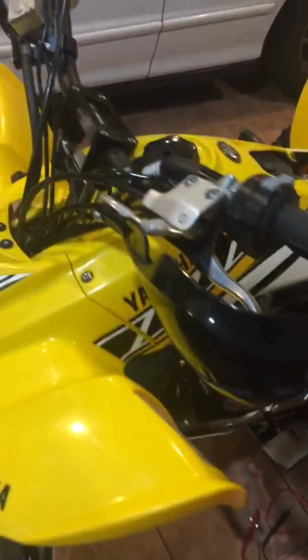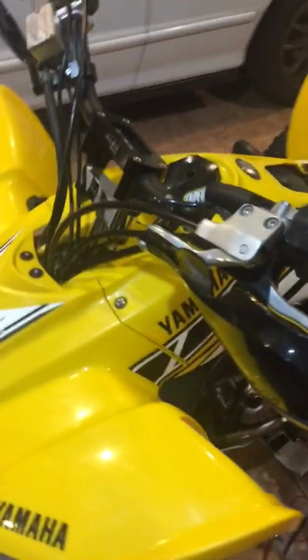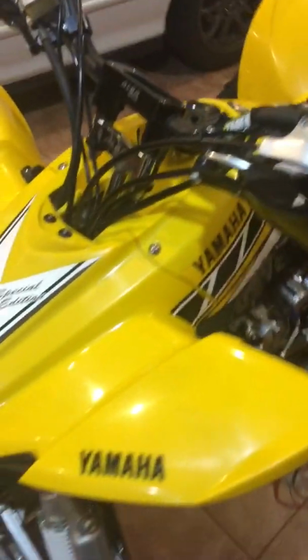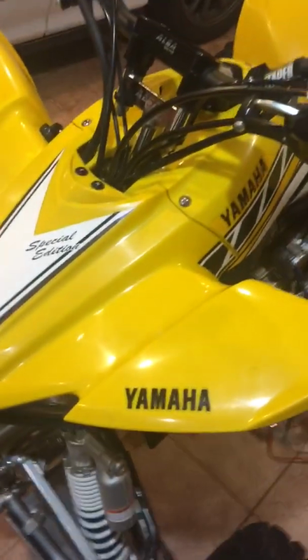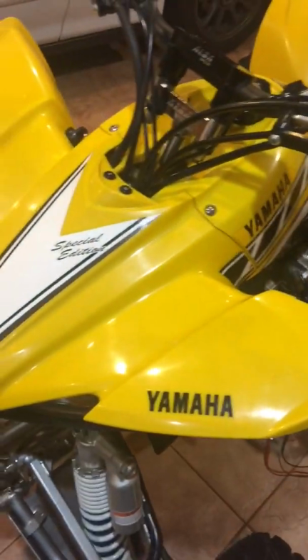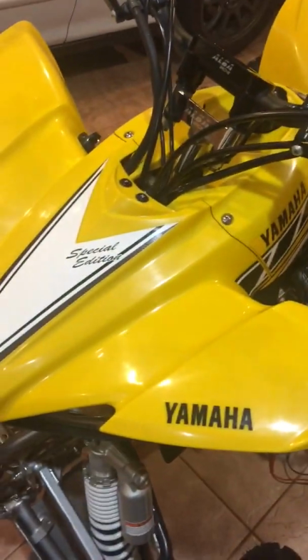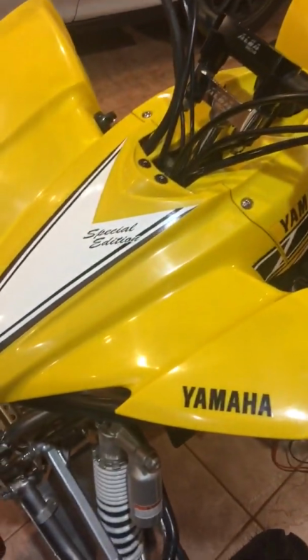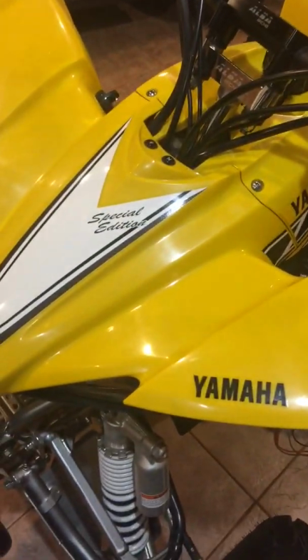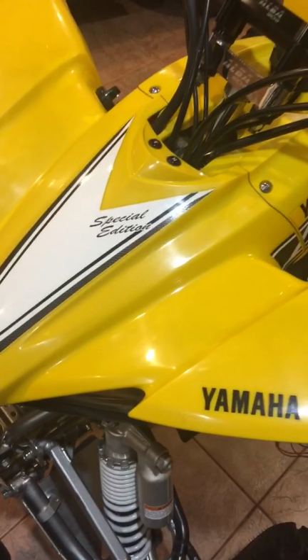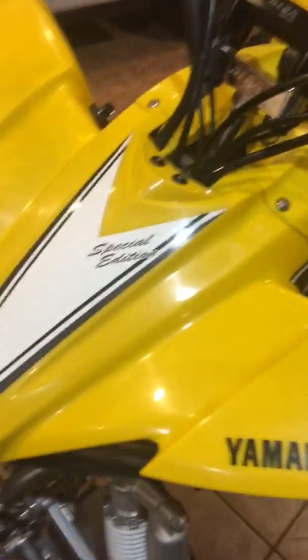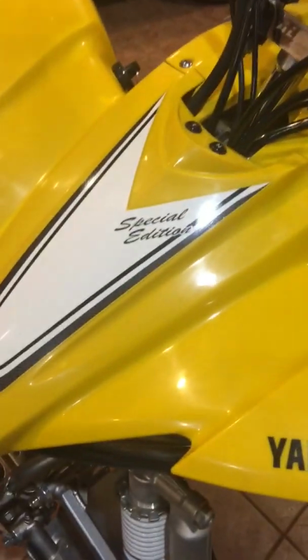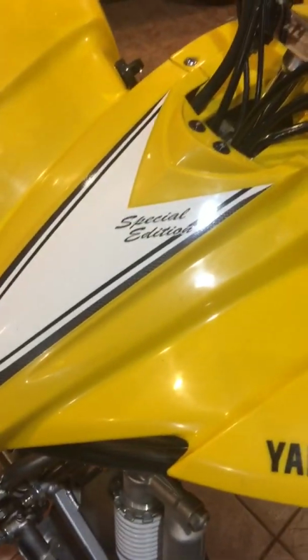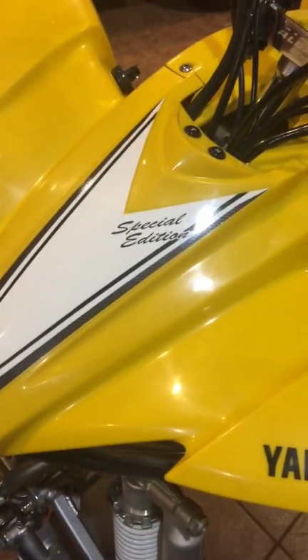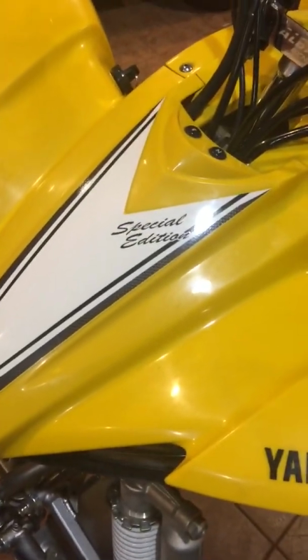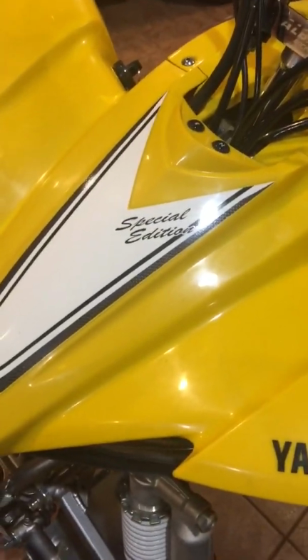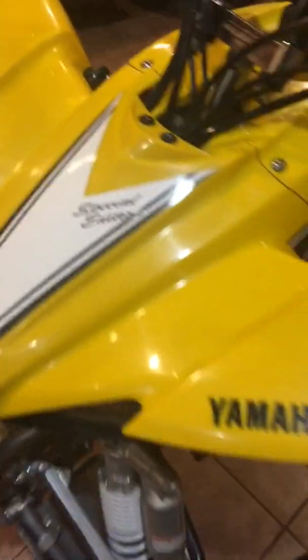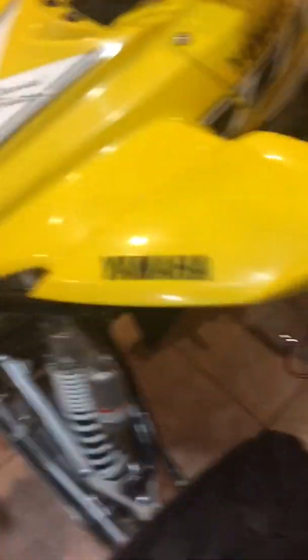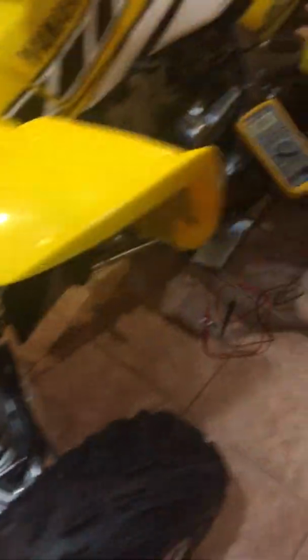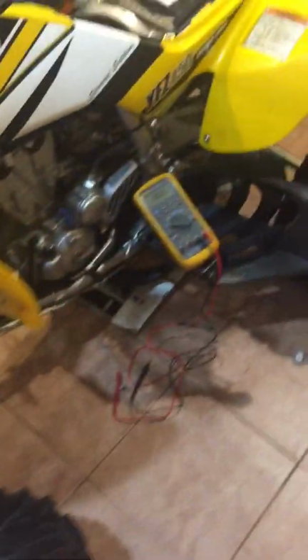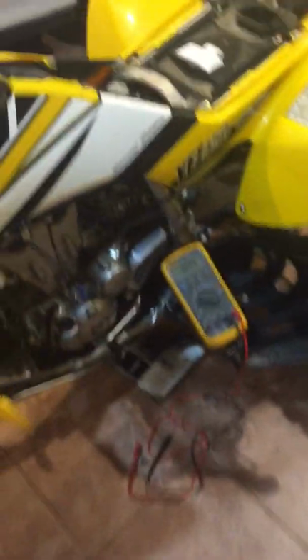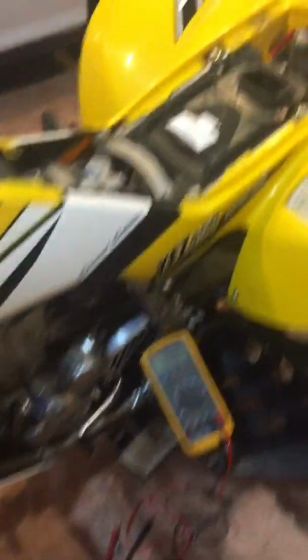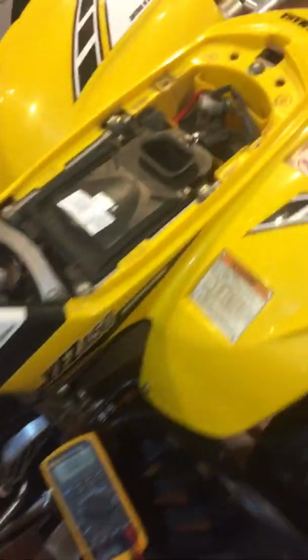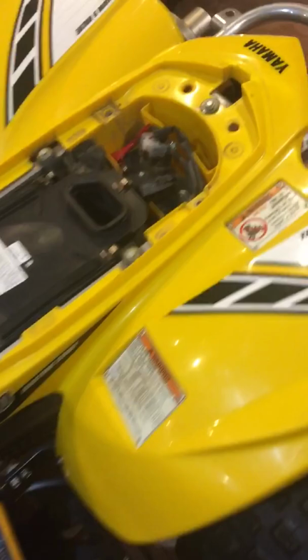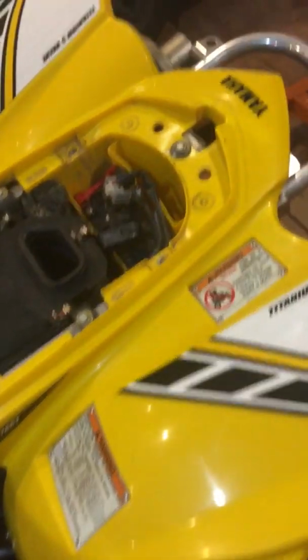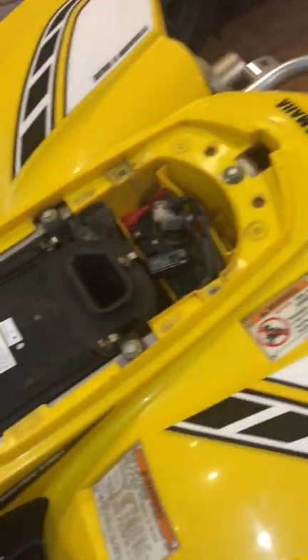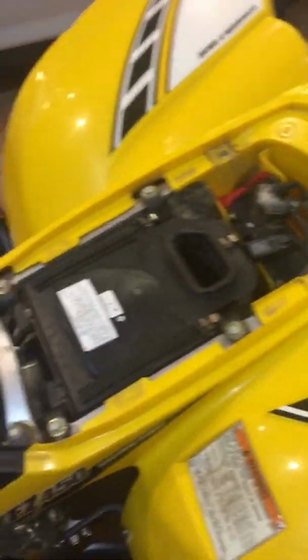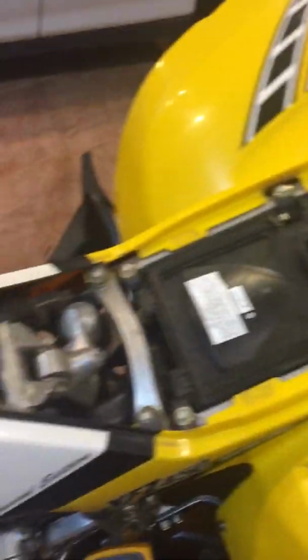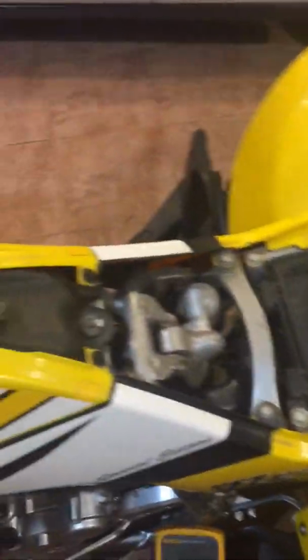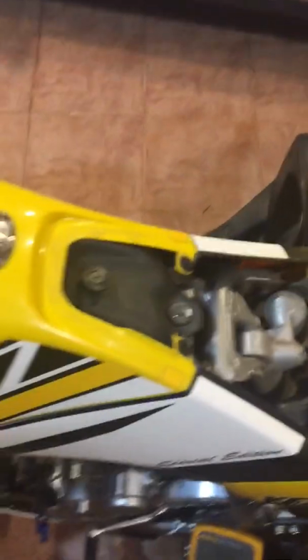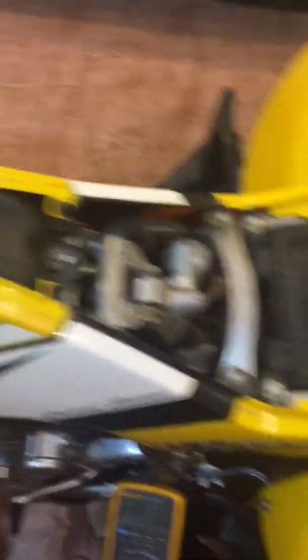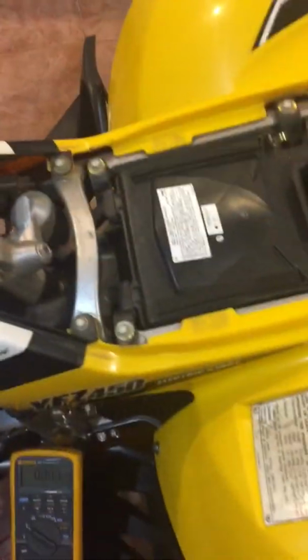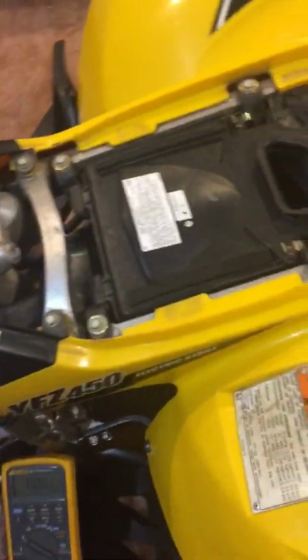Another installment of Project YFZ450, 2006 Special Edition in cursive letters. I'm just going to review the throttle position sensor on this.